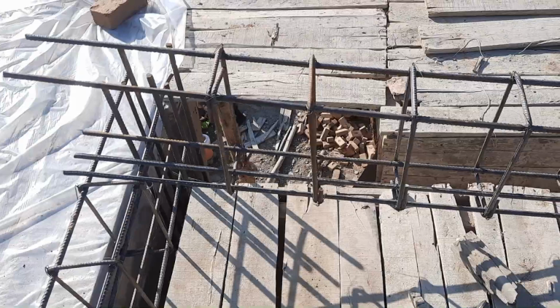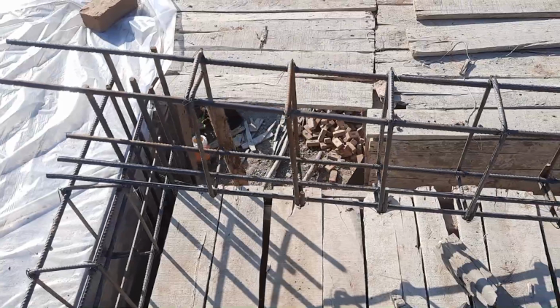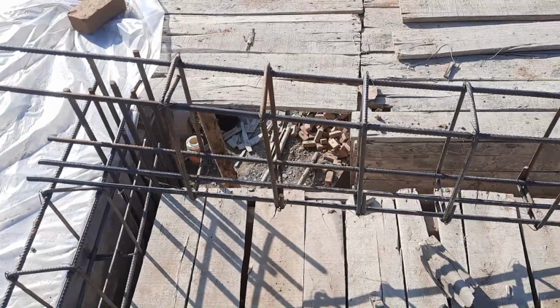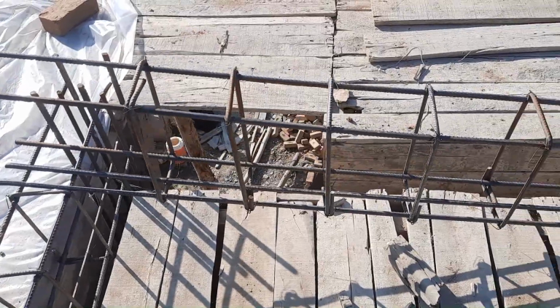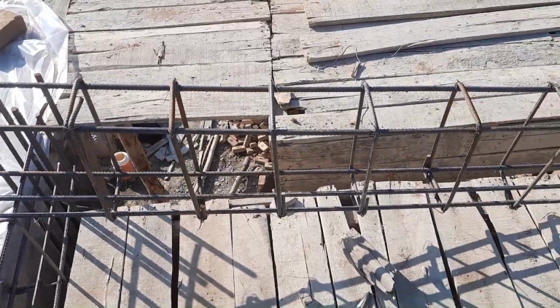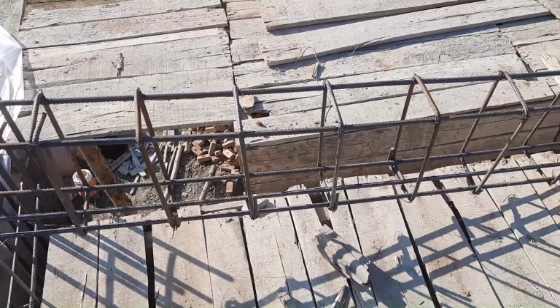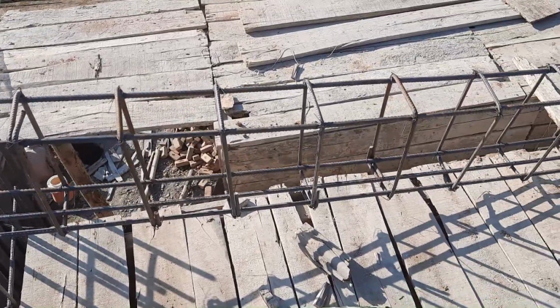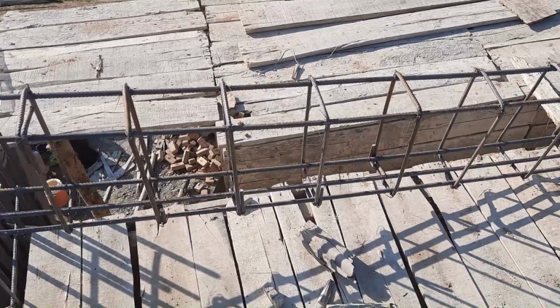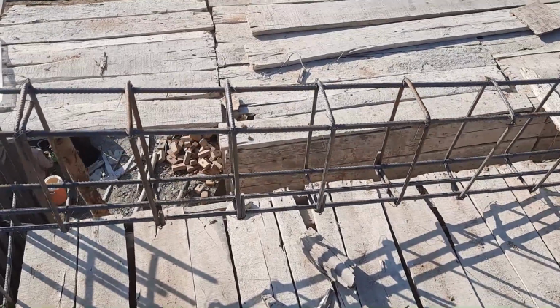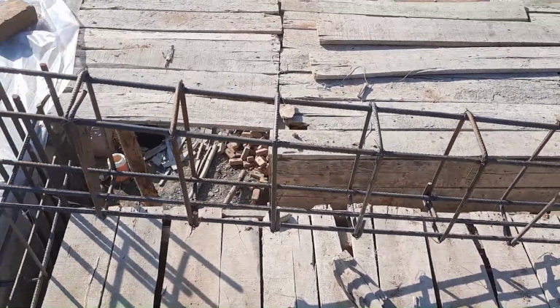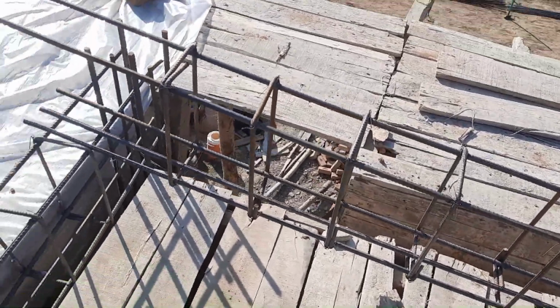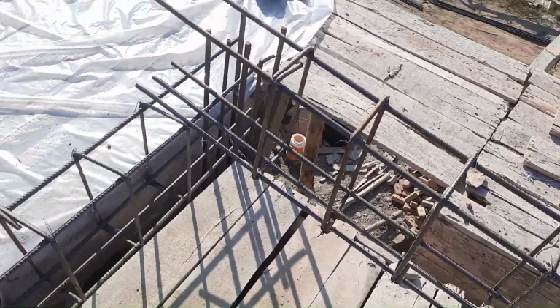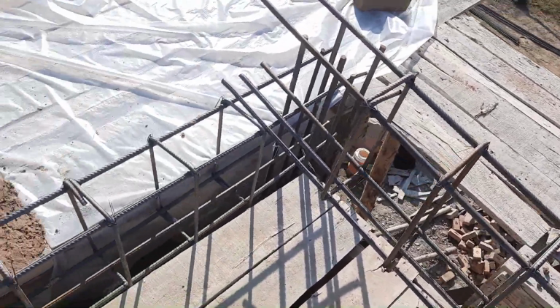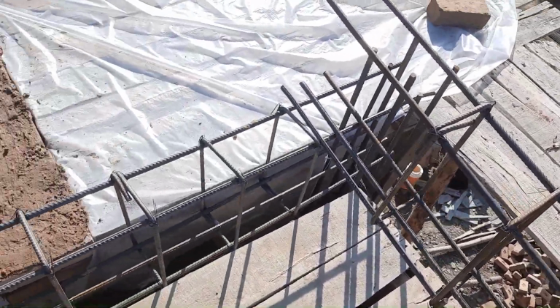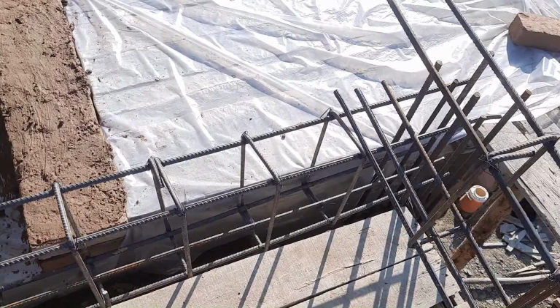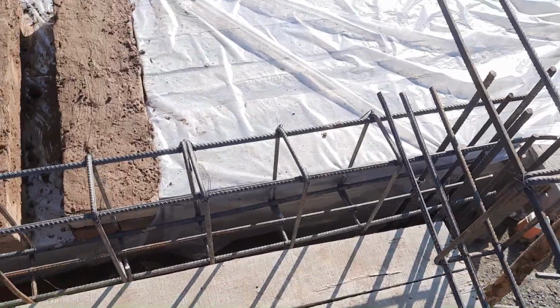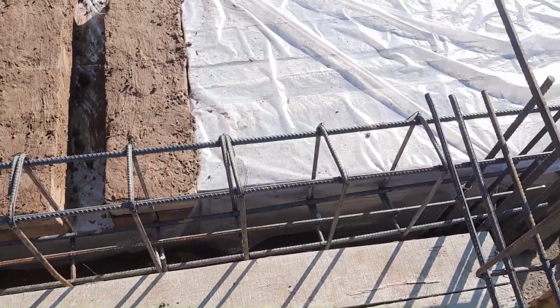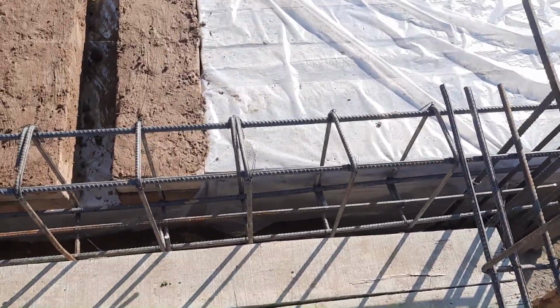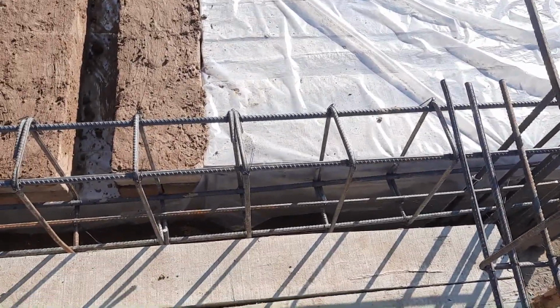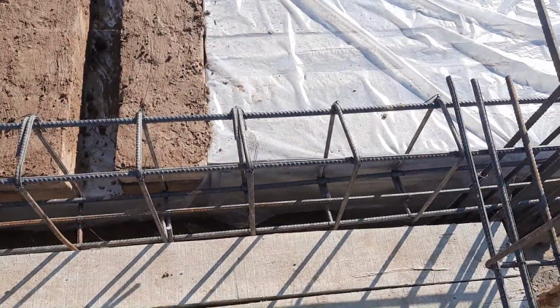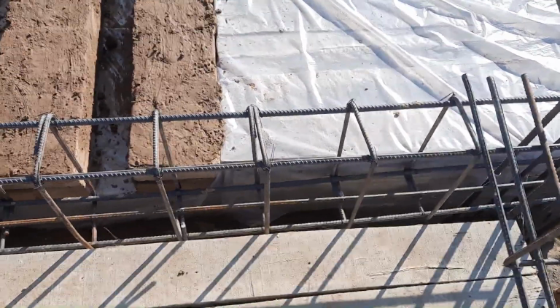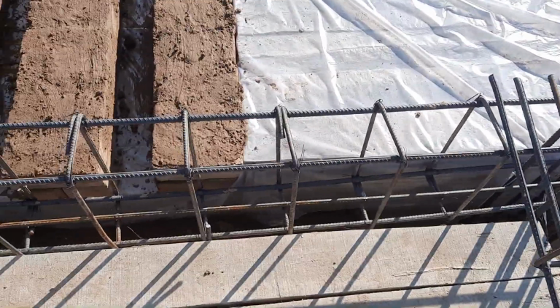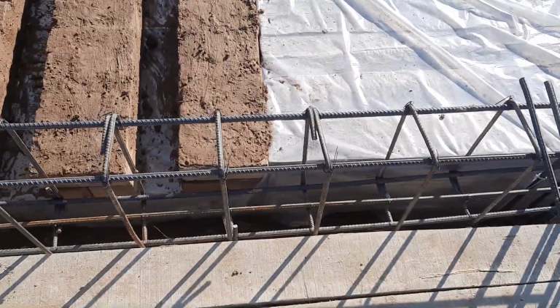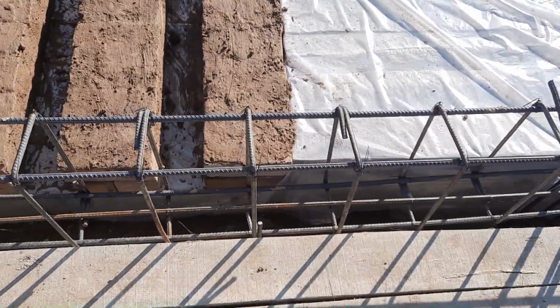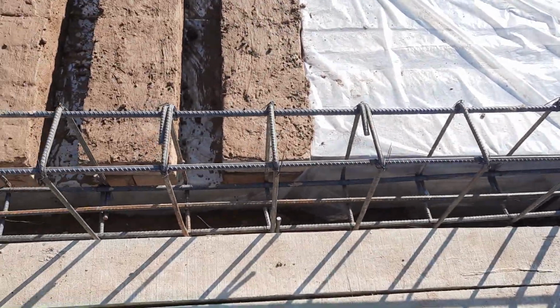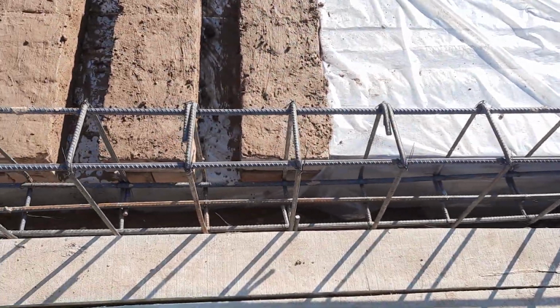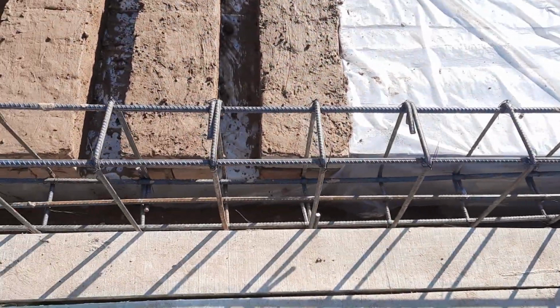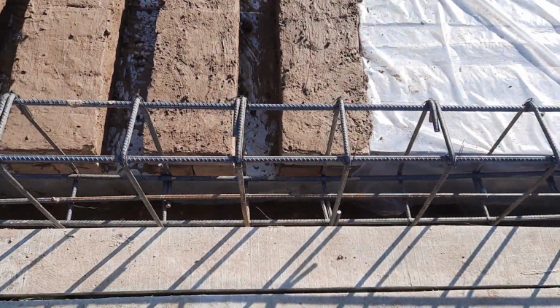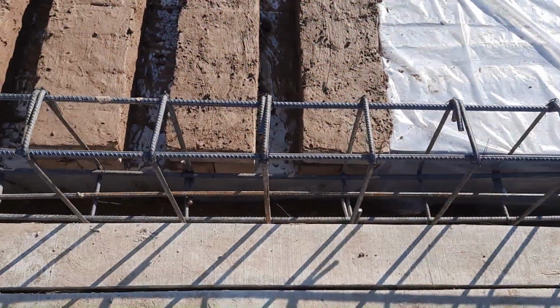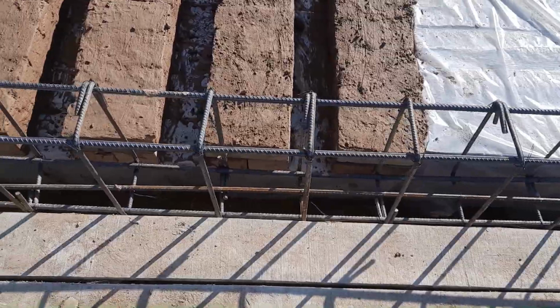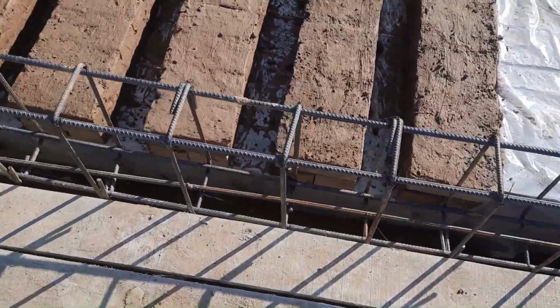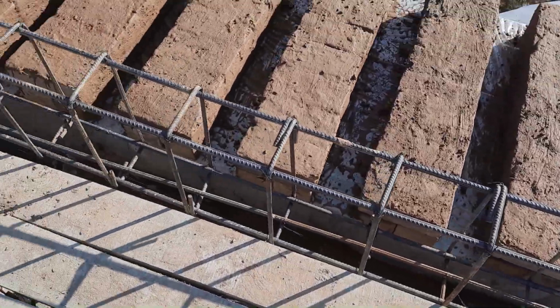Hello guys, welcome back to Several Engineers' YouTube channel. Today in this short video lecture I will guide you for this floor beam, especially its steel reinforcement details. Let's get started.